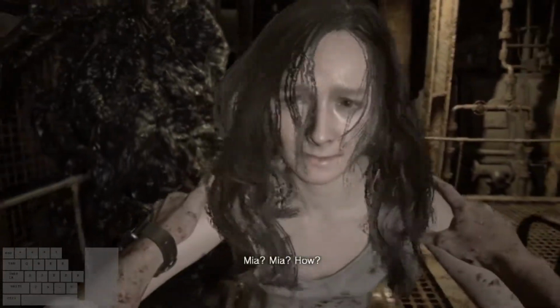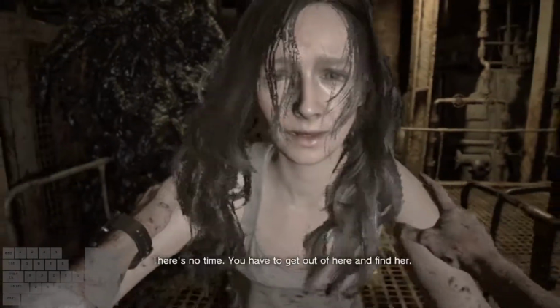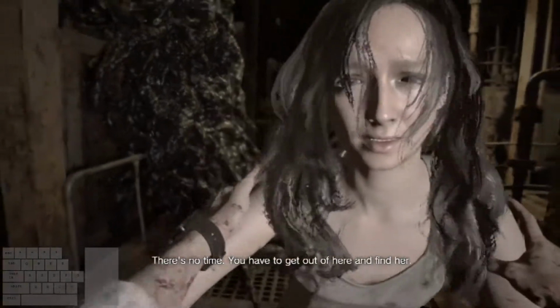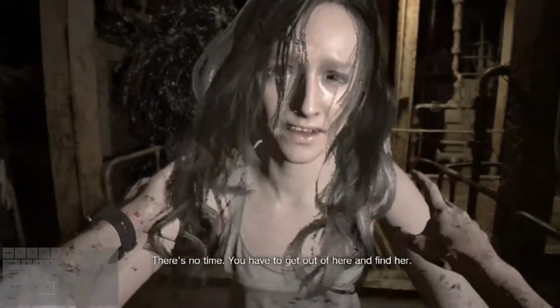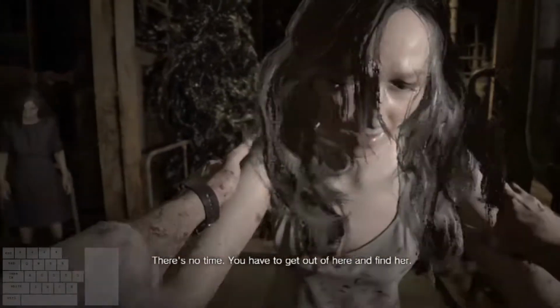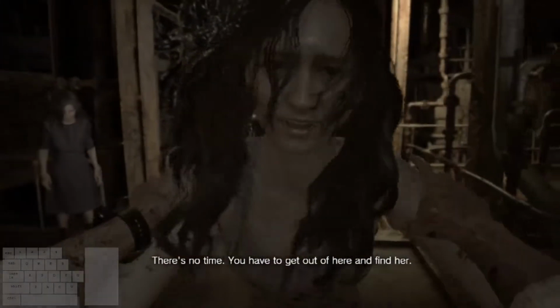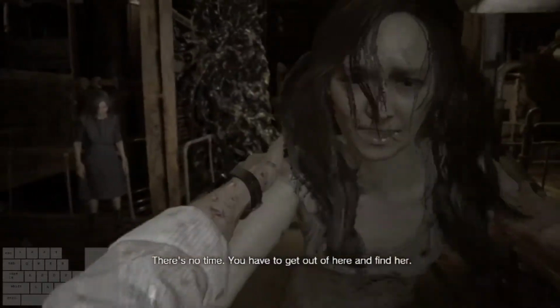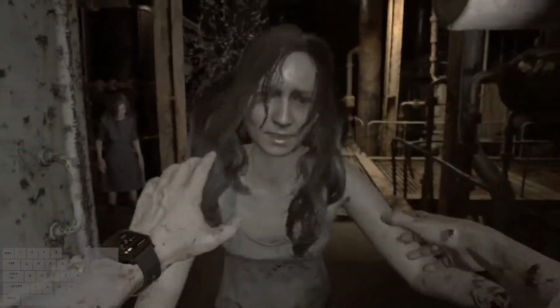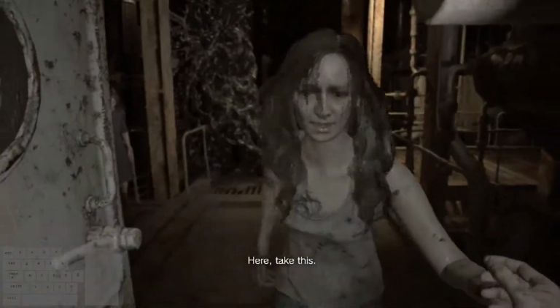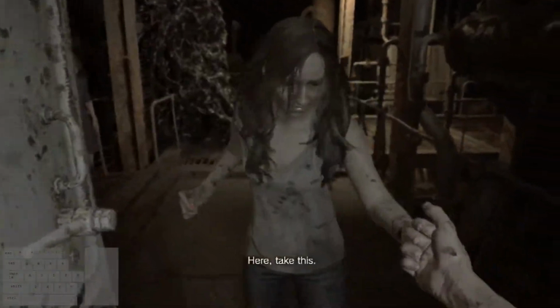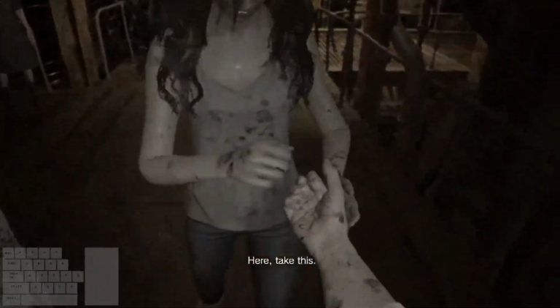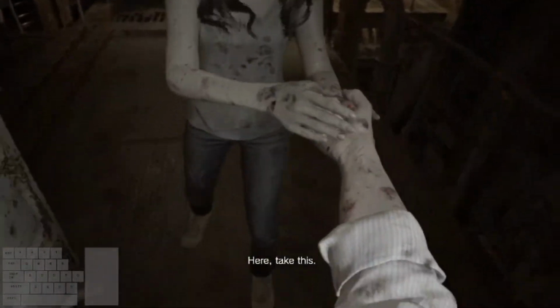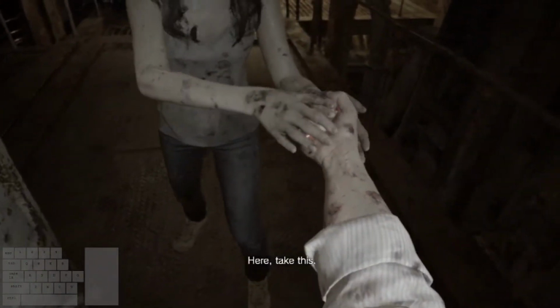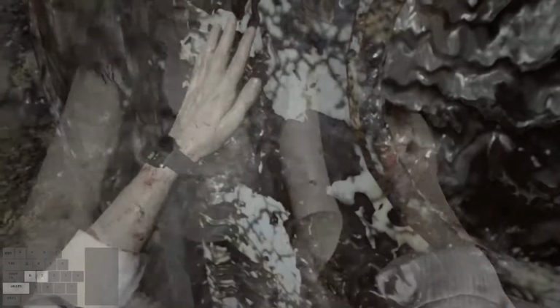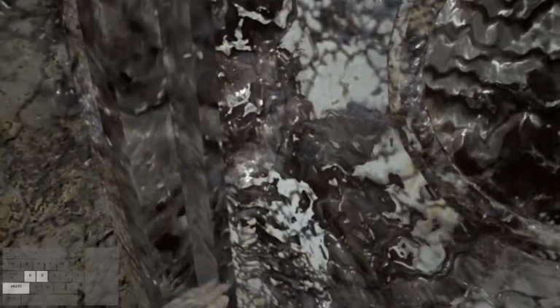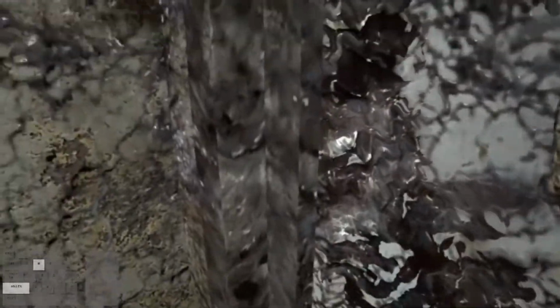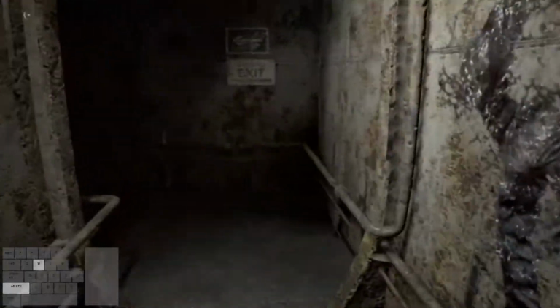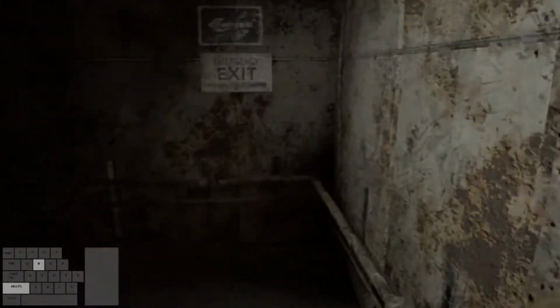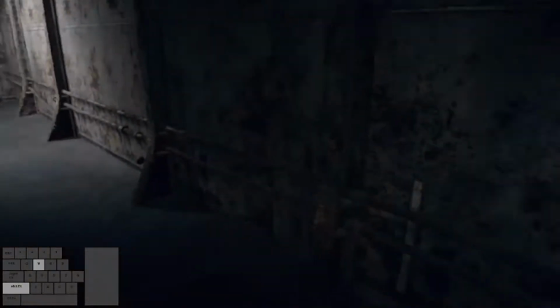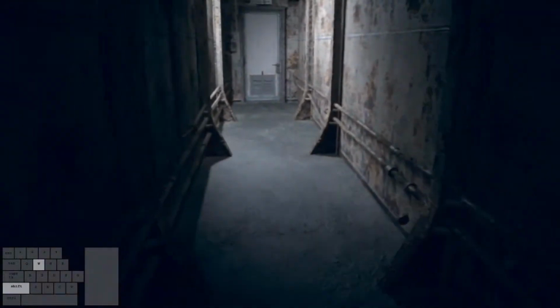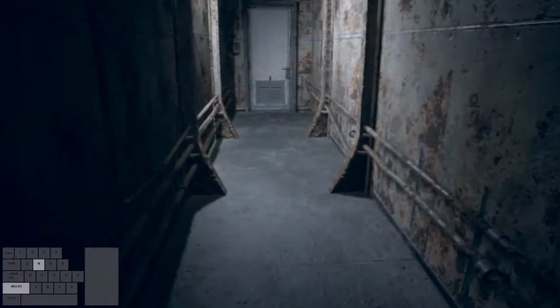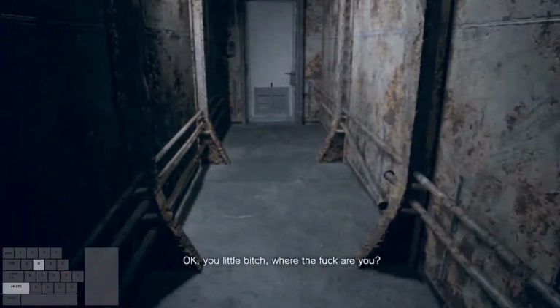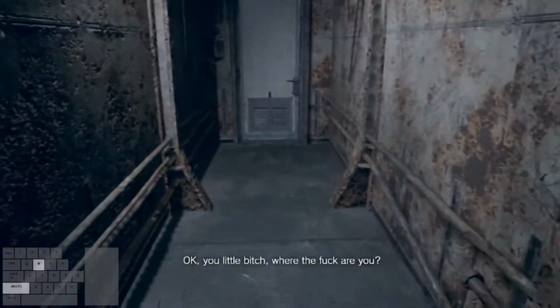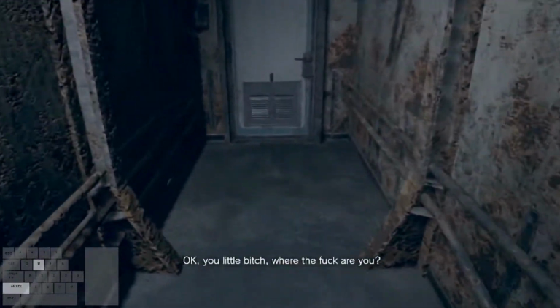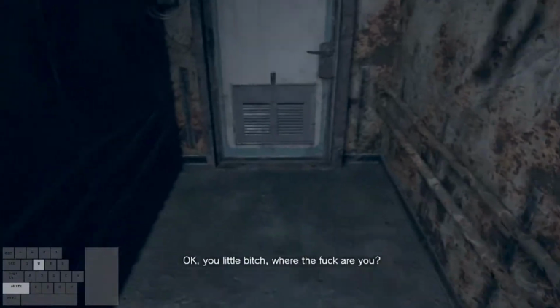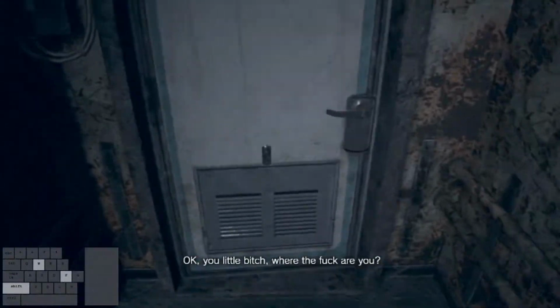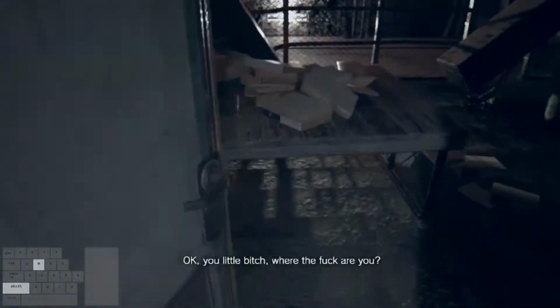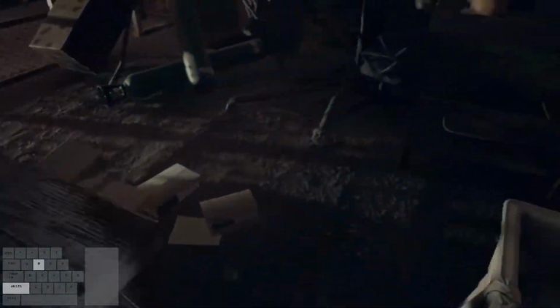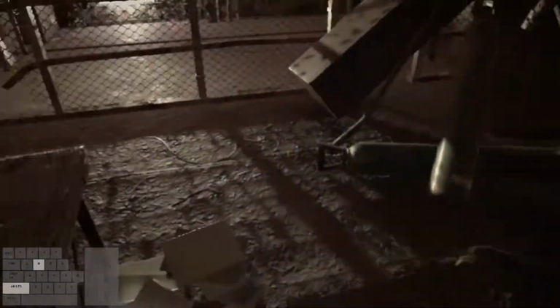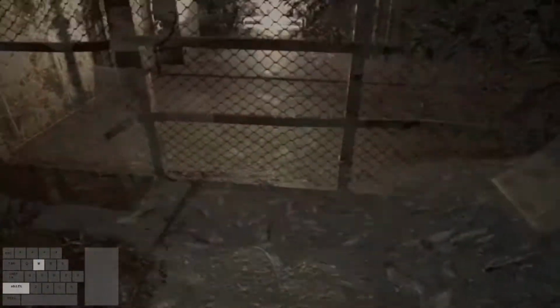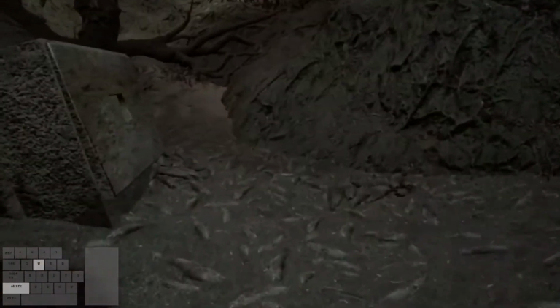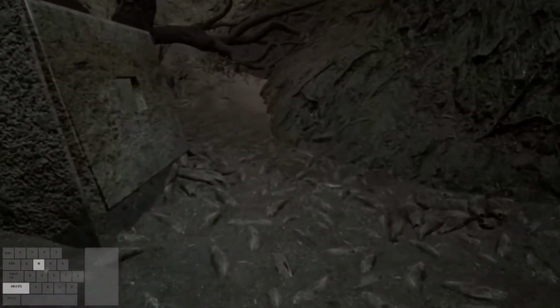After that one wholesome cutscene with Jack, we have a small cutscene with Mia where she breaks Ethan free. Once that's over, we'll be in control of Ethan again. Head out the door and through the linear path — there's not too much to worry about here, so just keep heading forward.